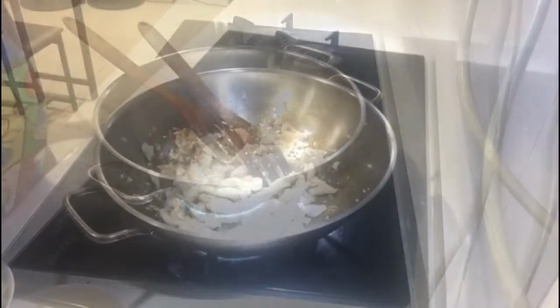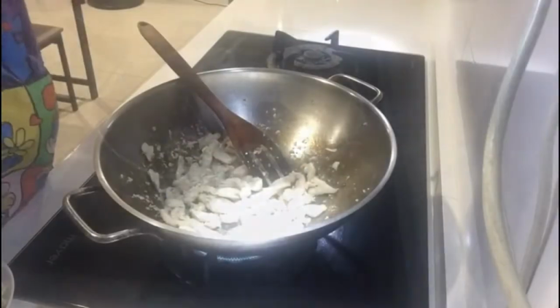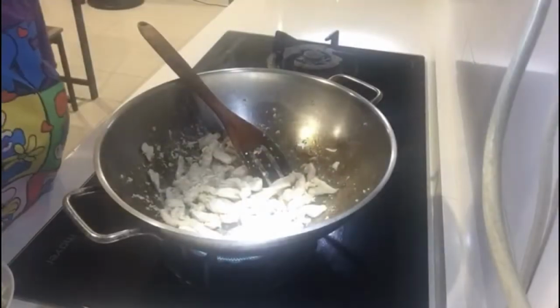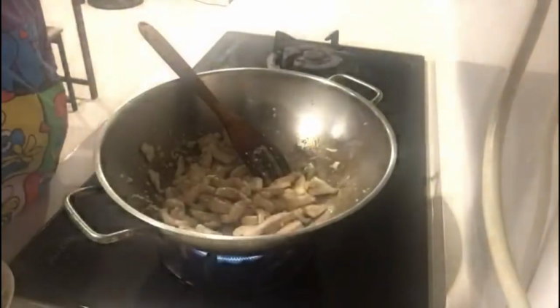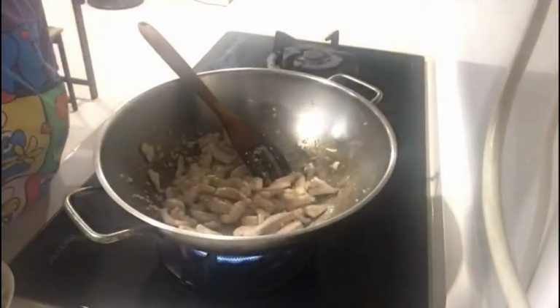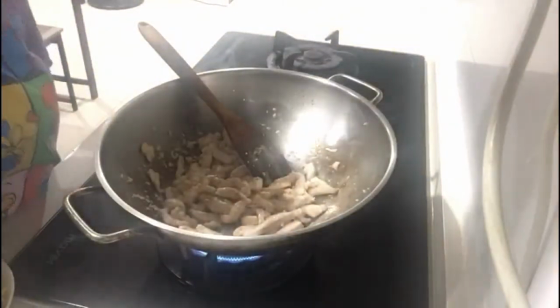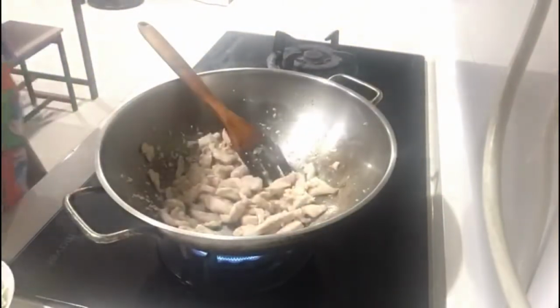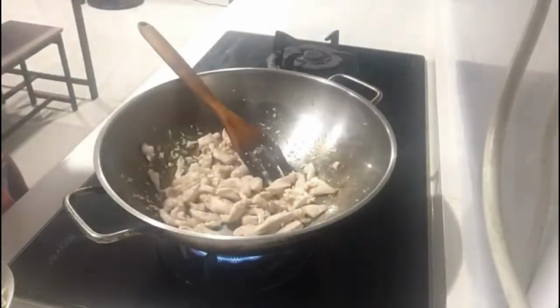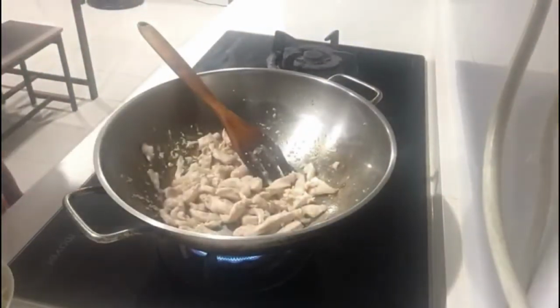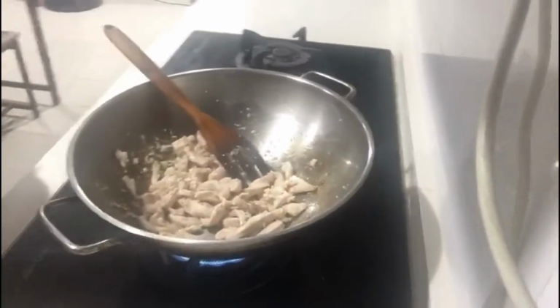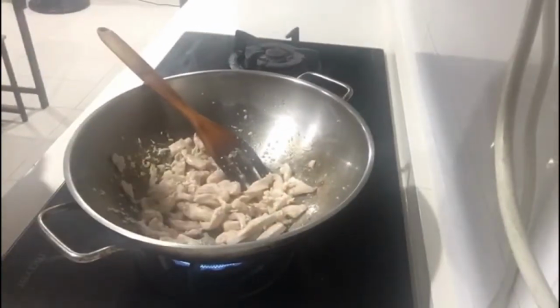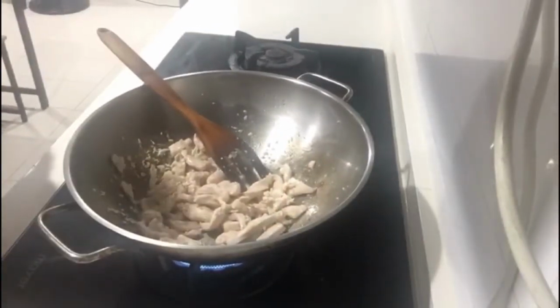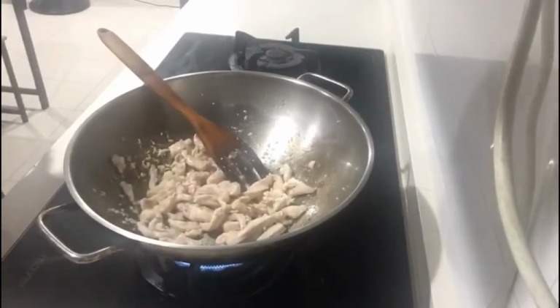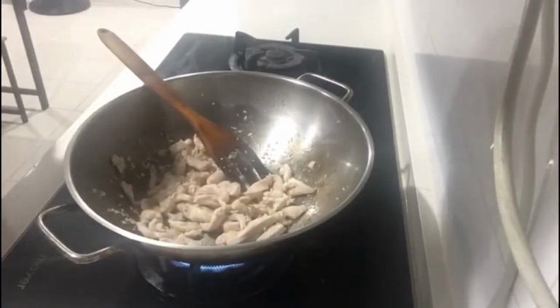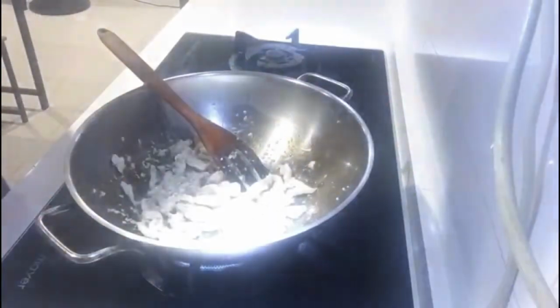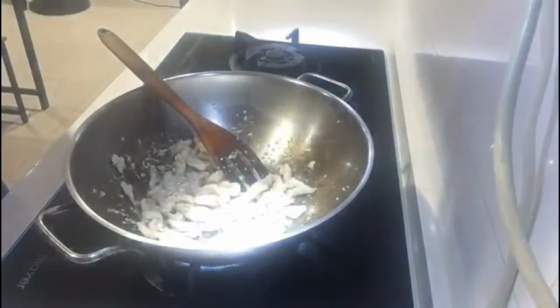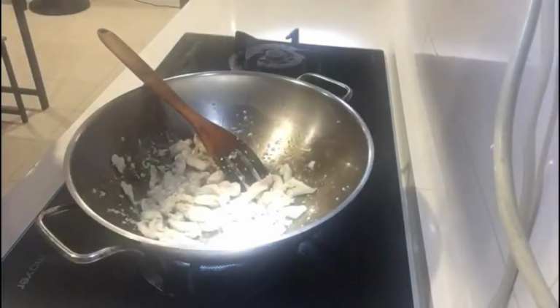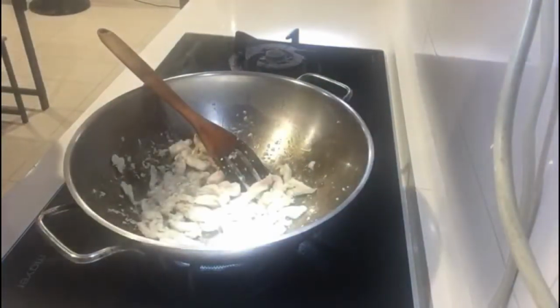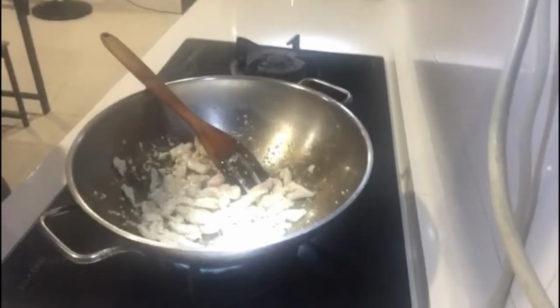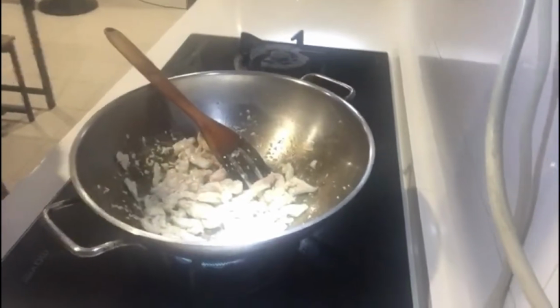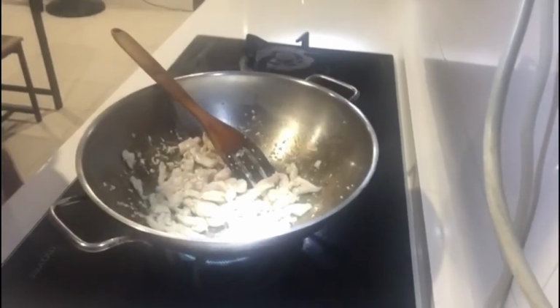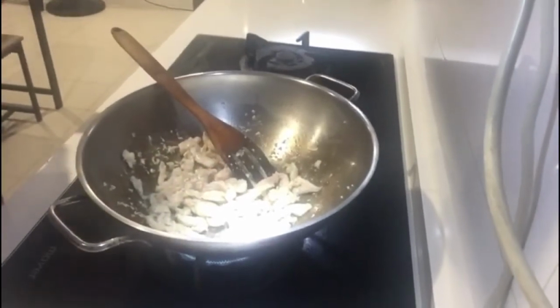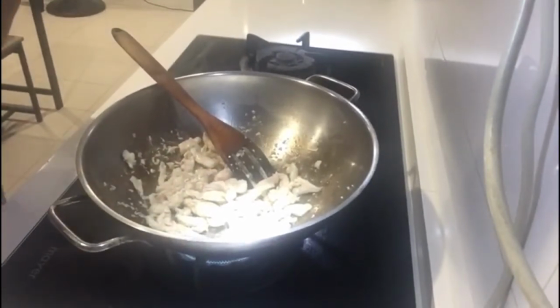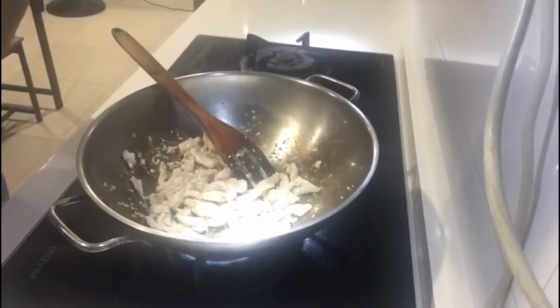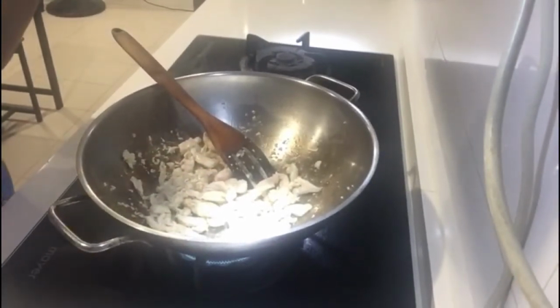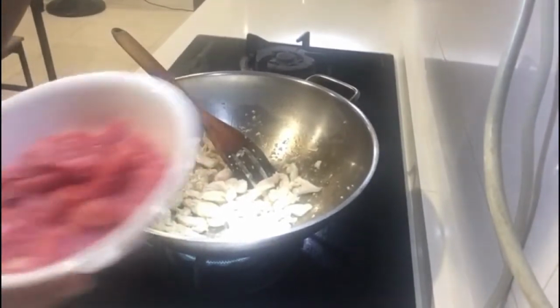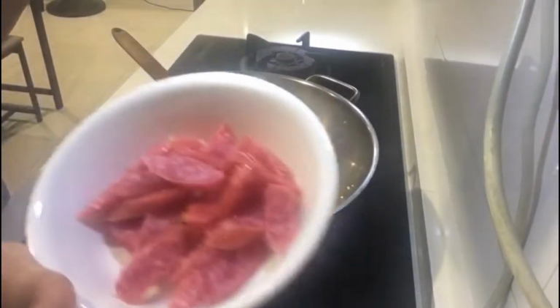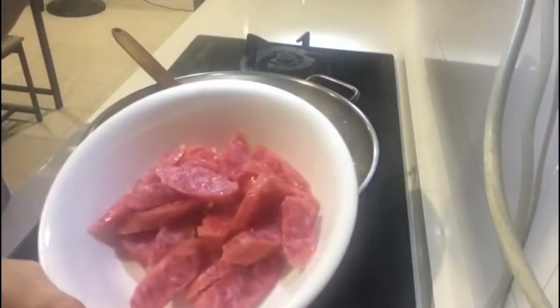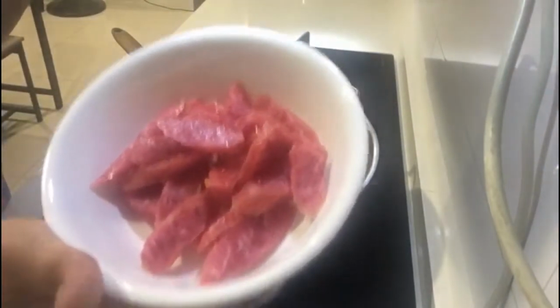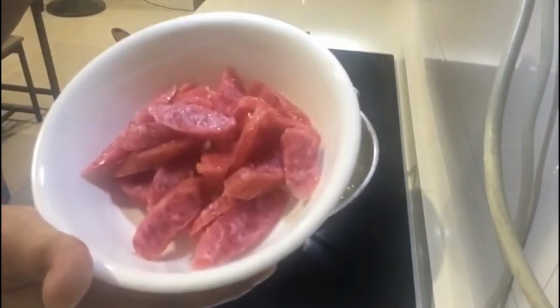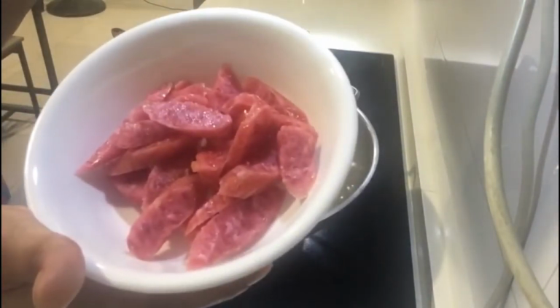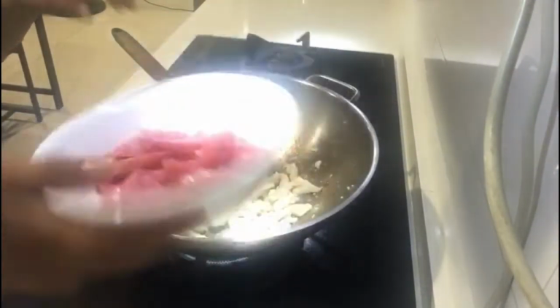Papatay natin yung ilaw guys, baka hindi na makita. Okay ba? Hindi na lagay tayong ilaw. Ngayon, ilagay natin ang ating shiny sausage.